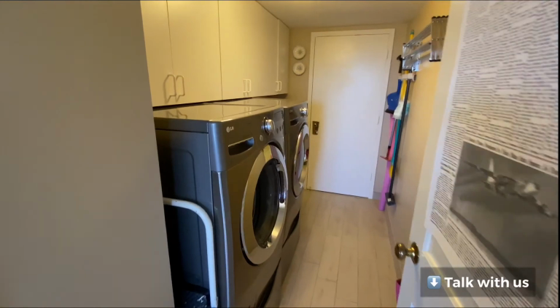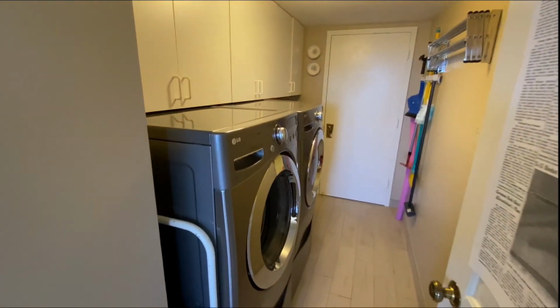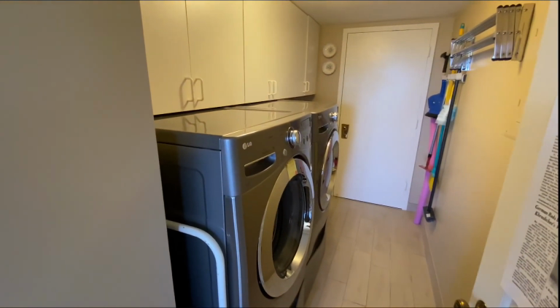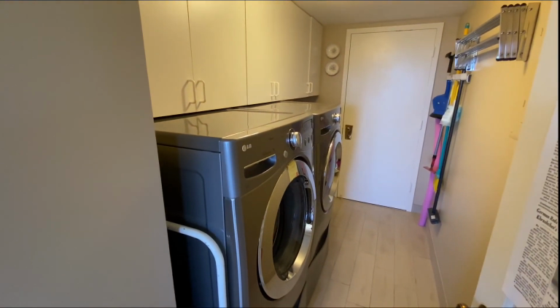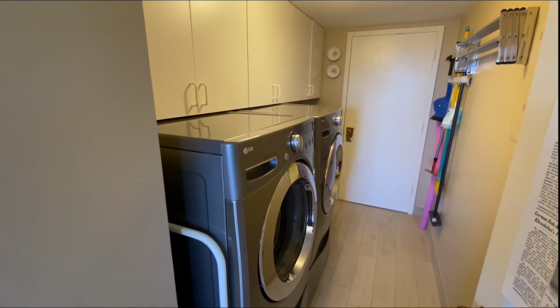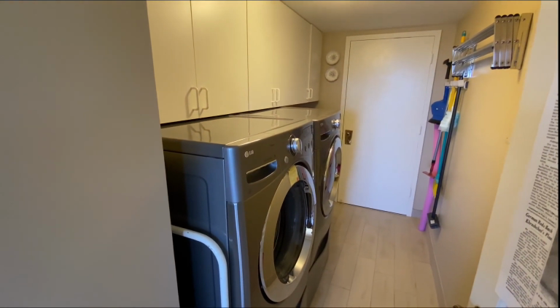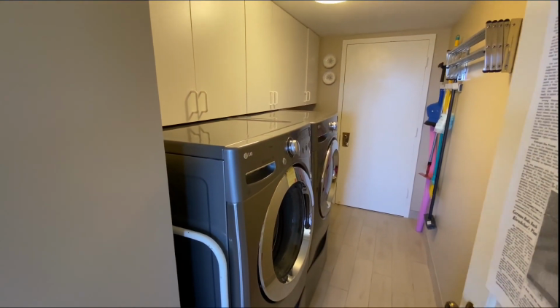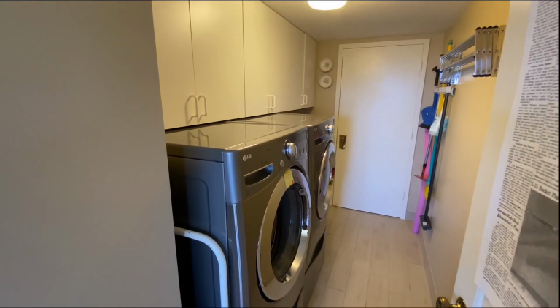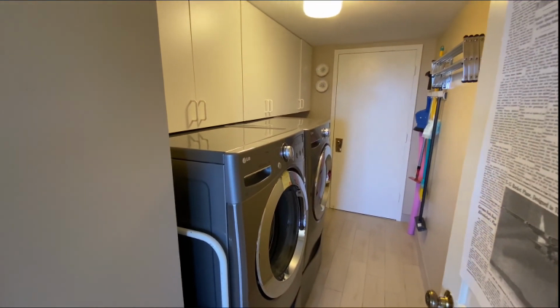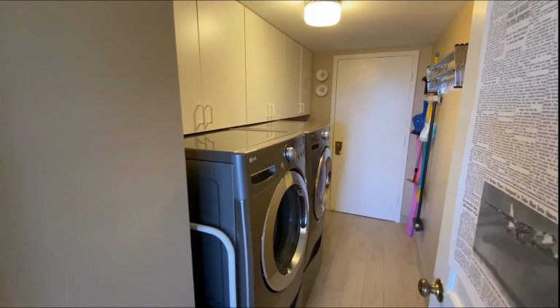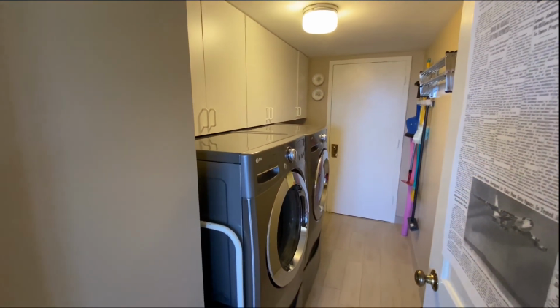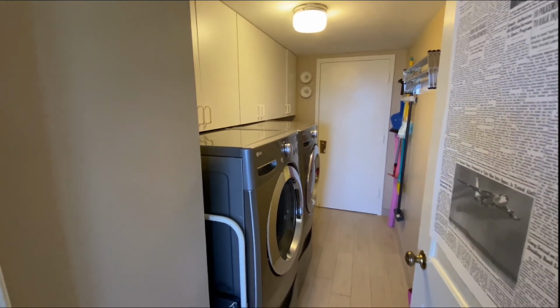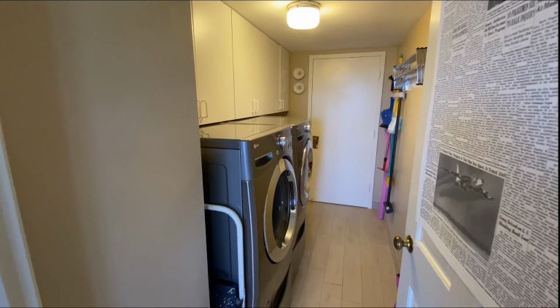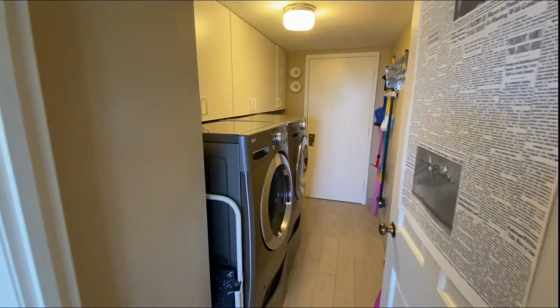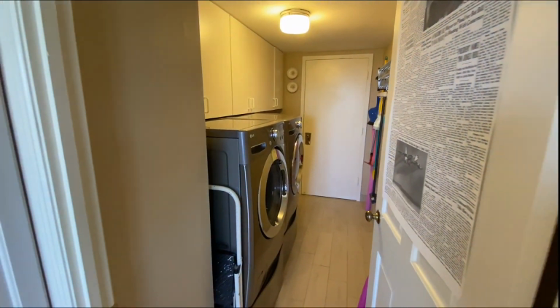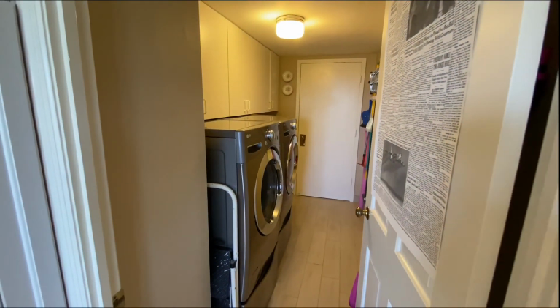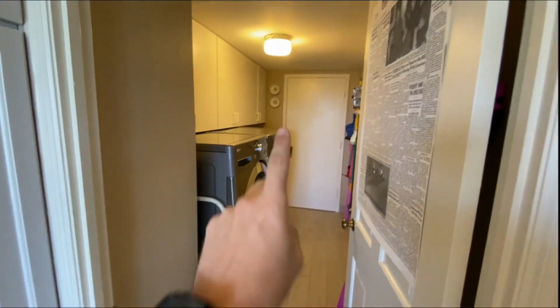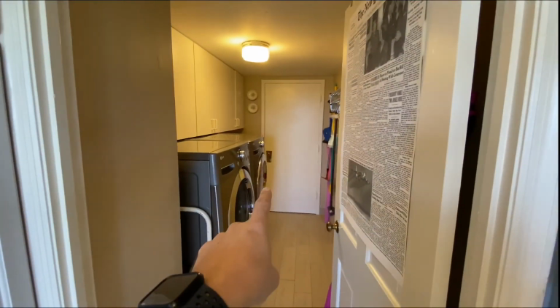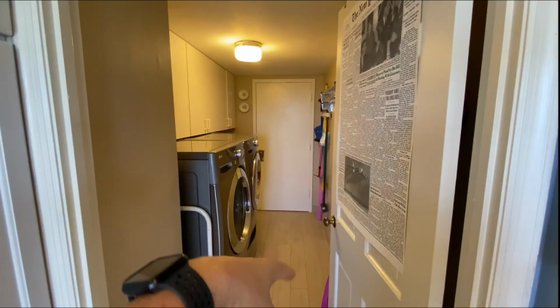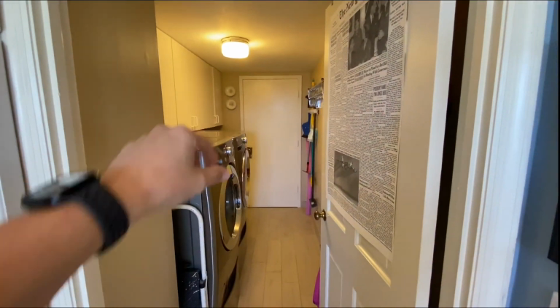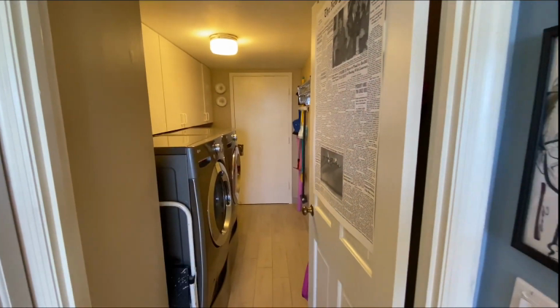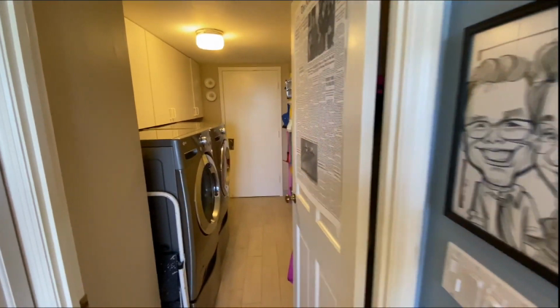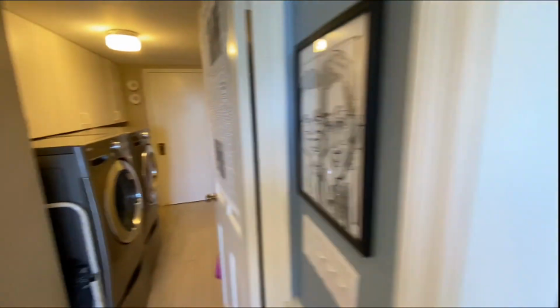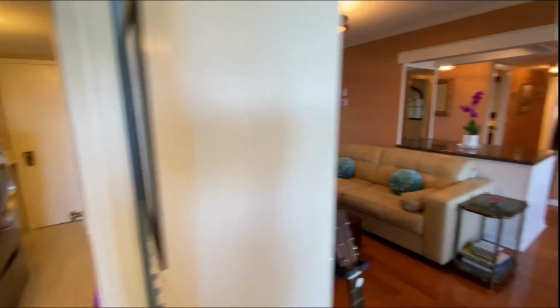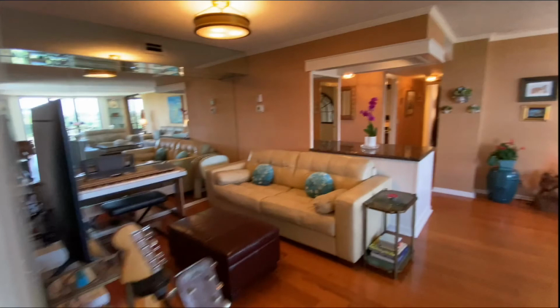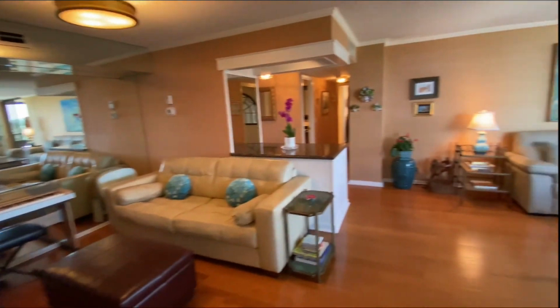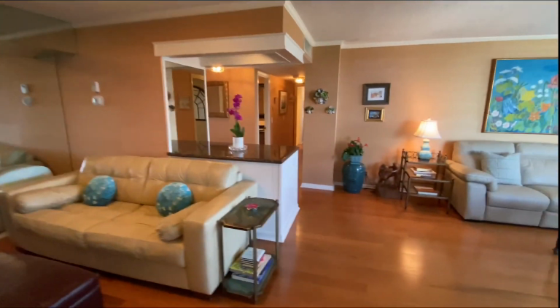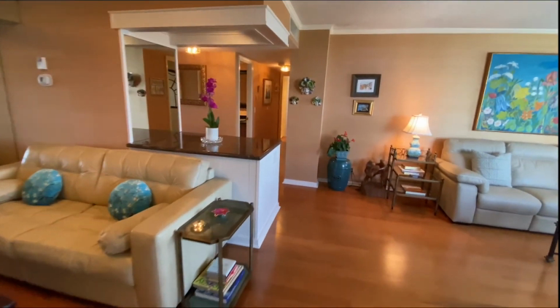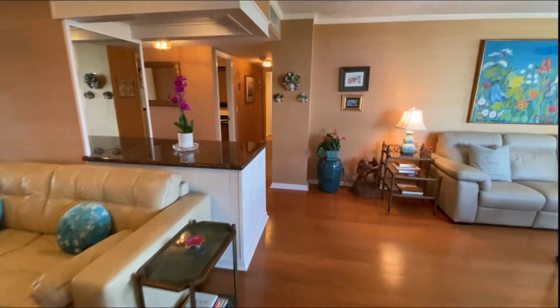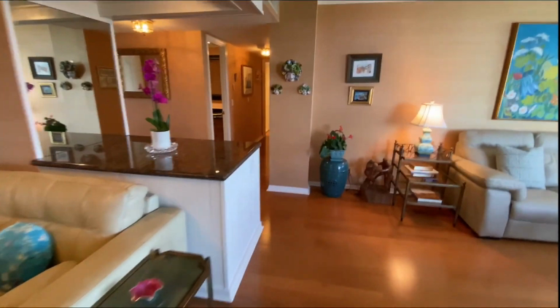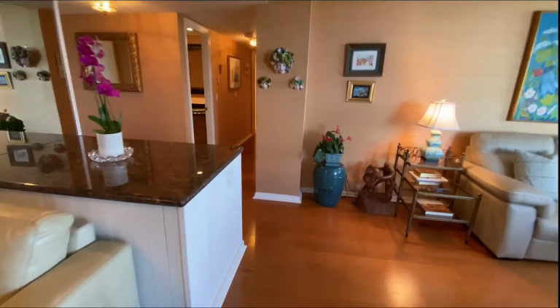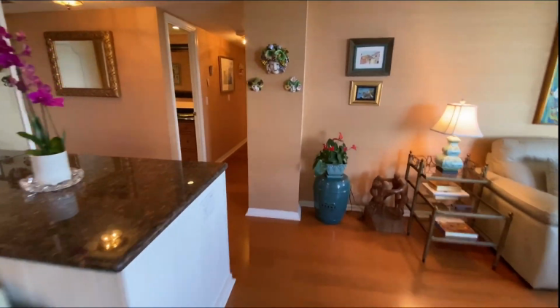I want to show you this large pantry, which is very unique for the time period this building was built — you did not normally get a pantry this size. You also have another access out there to the hallway. There are four units per floor and two elevators per floor.